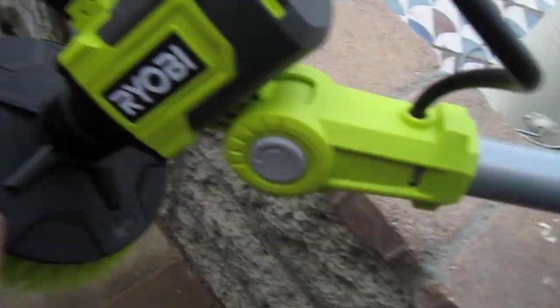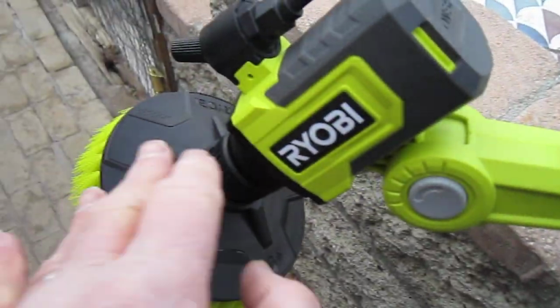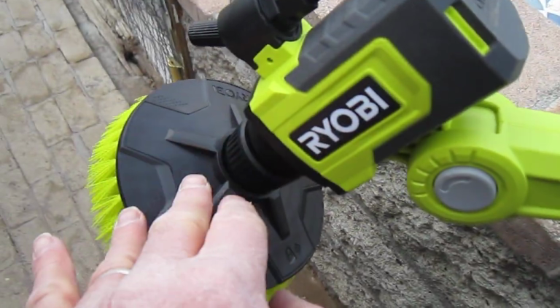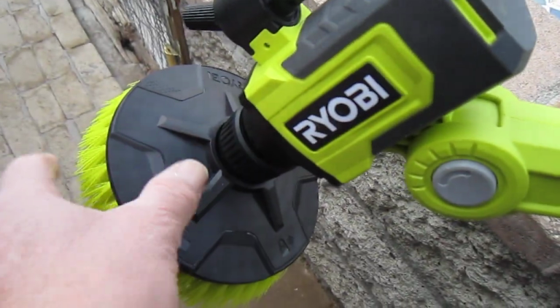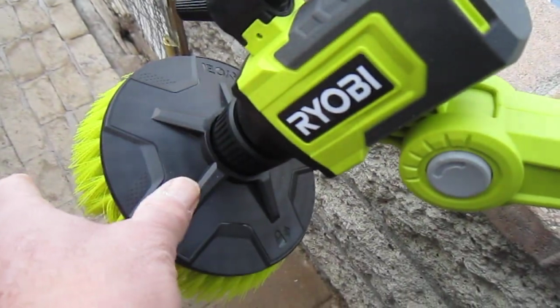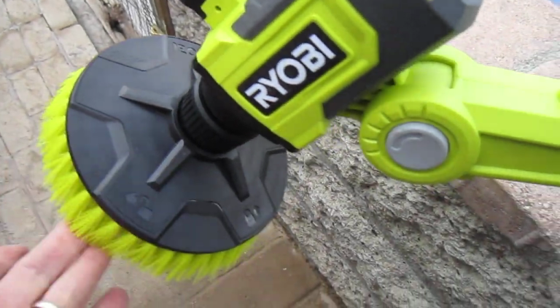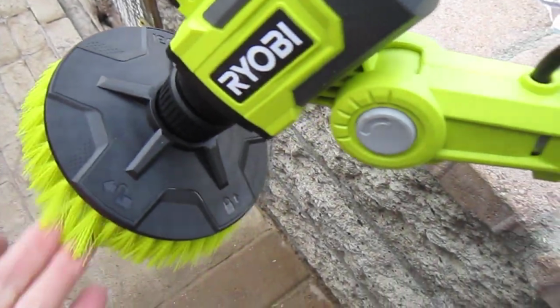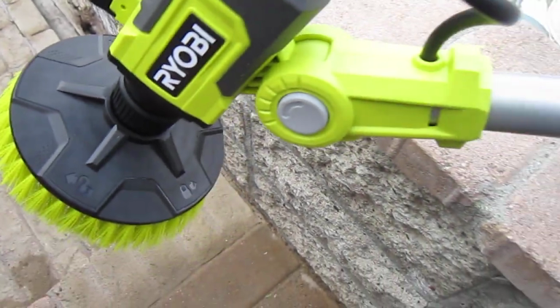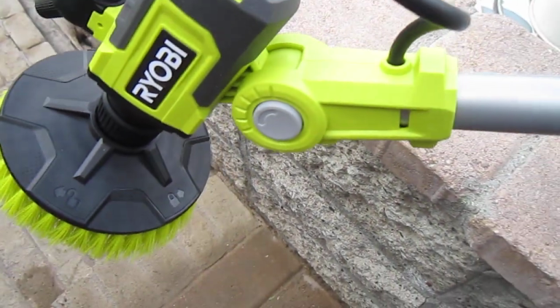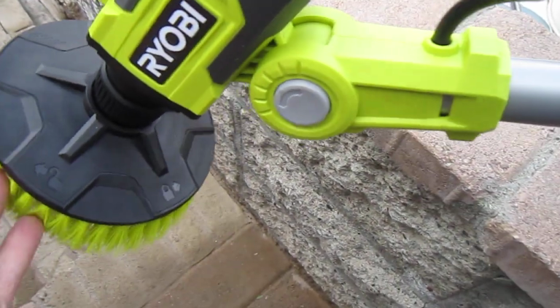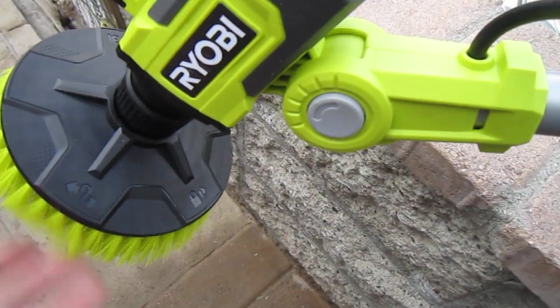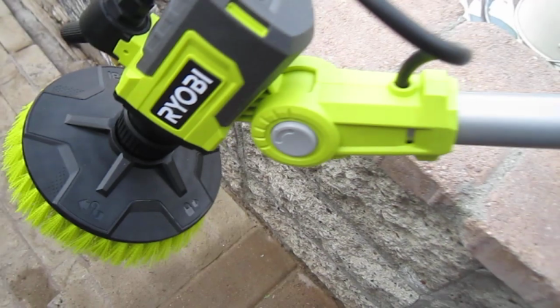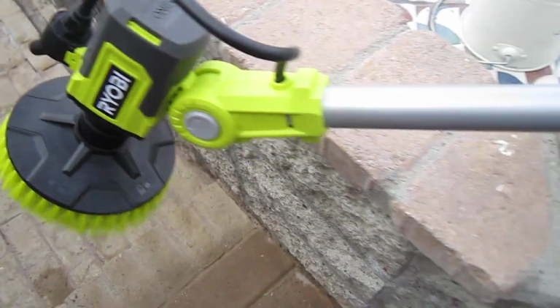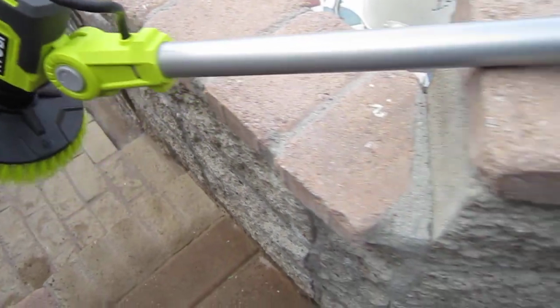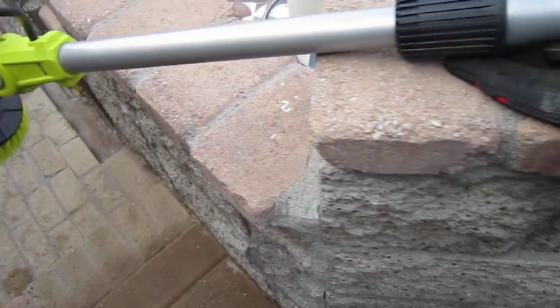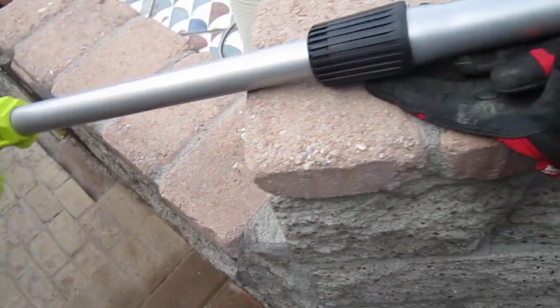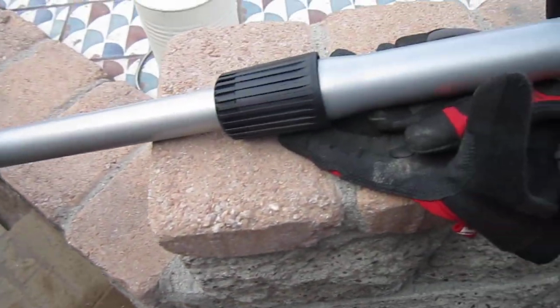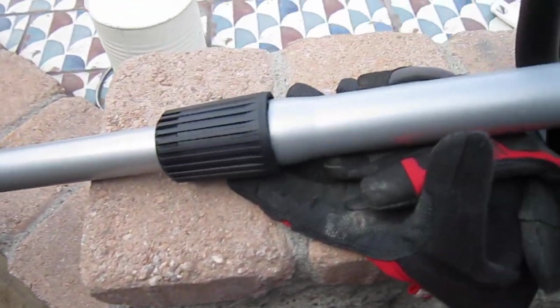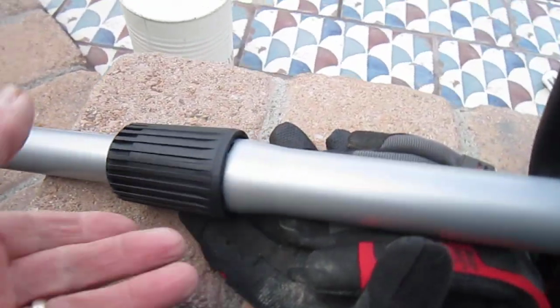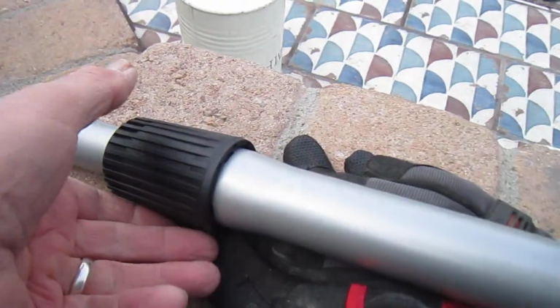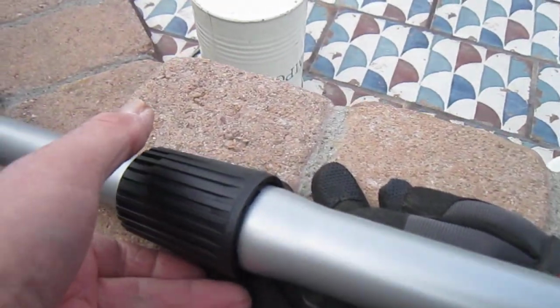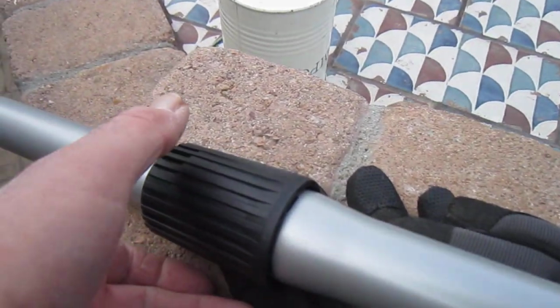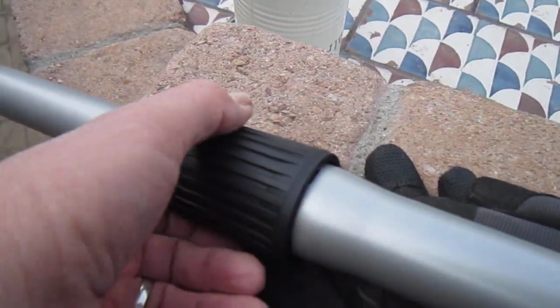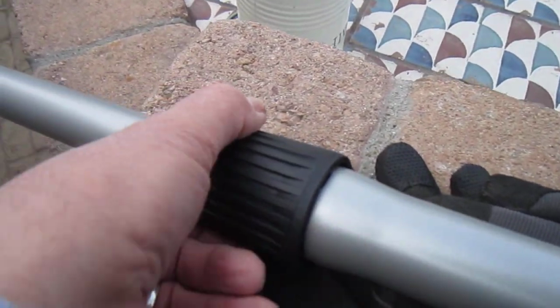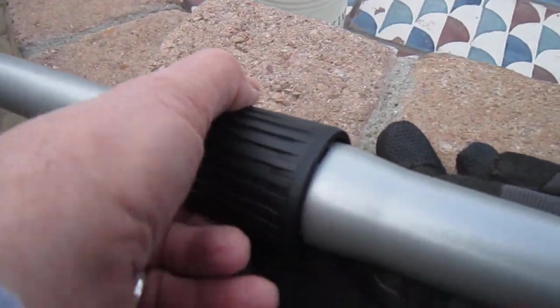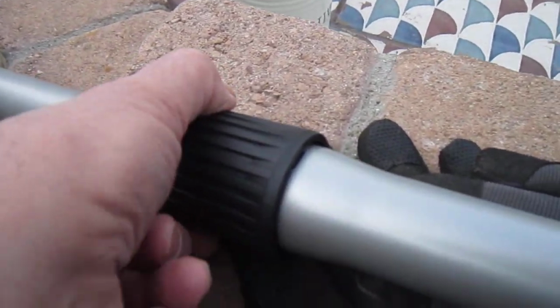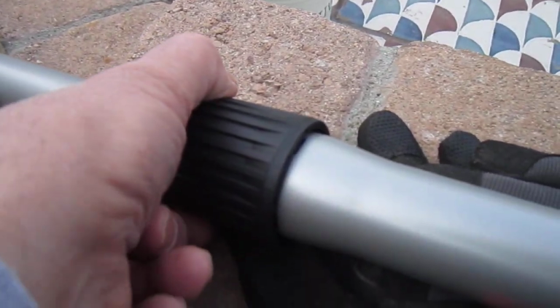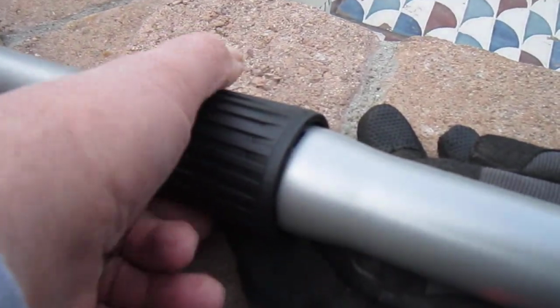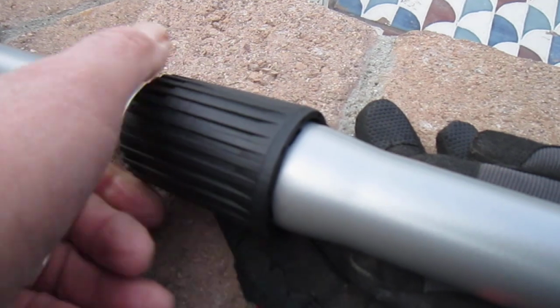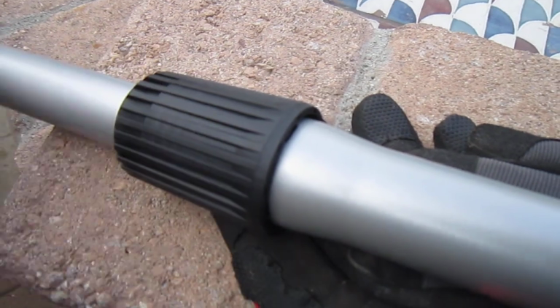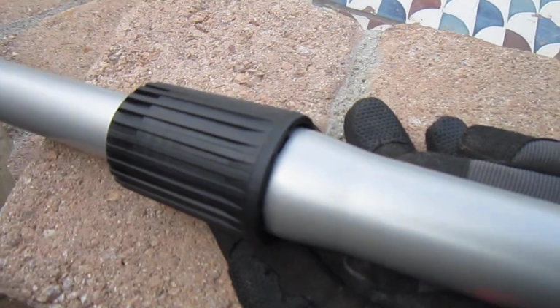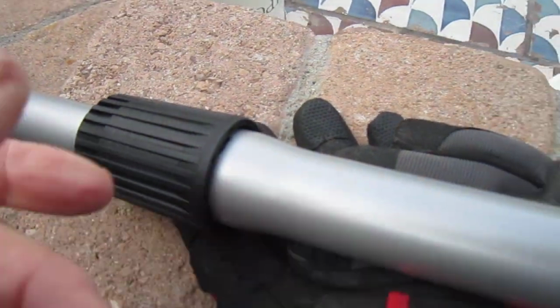This just snaps right on. It comes with a scrub brush head, not a polishing head. The telescoping — you just twist this and scoot it out.